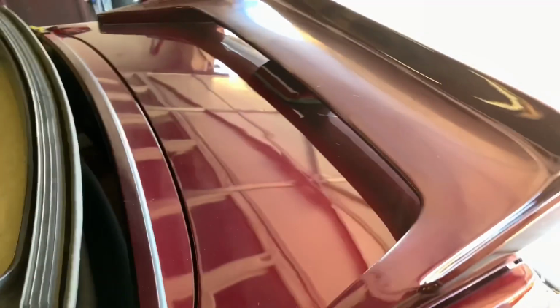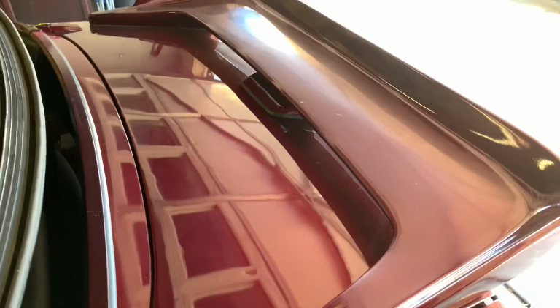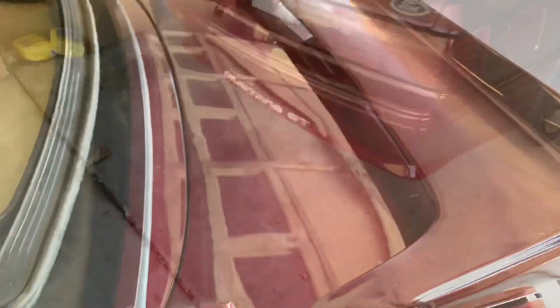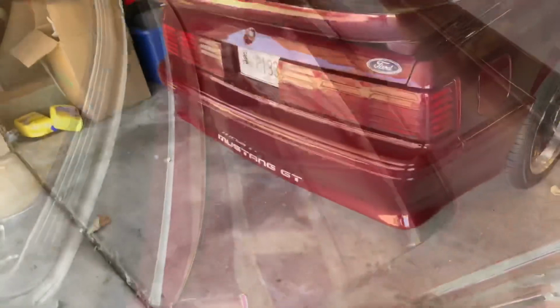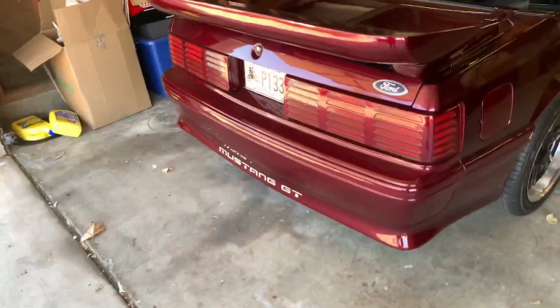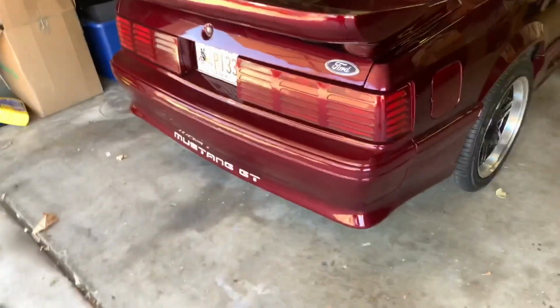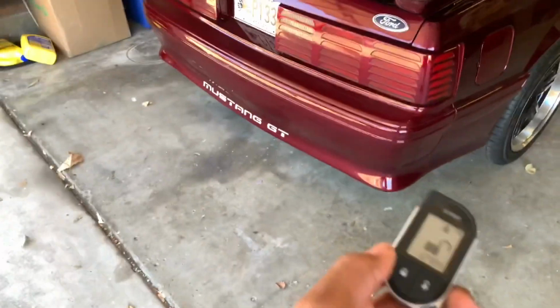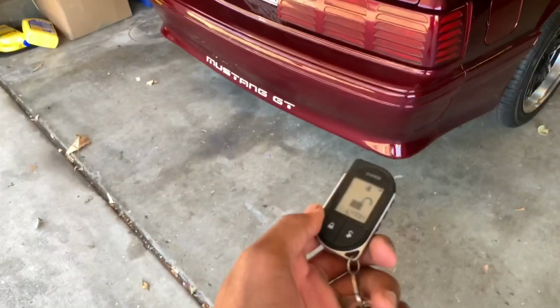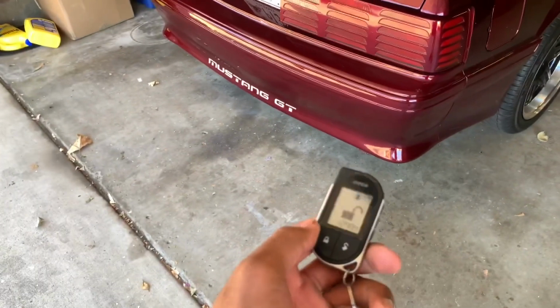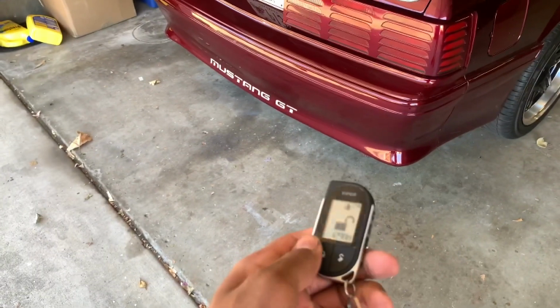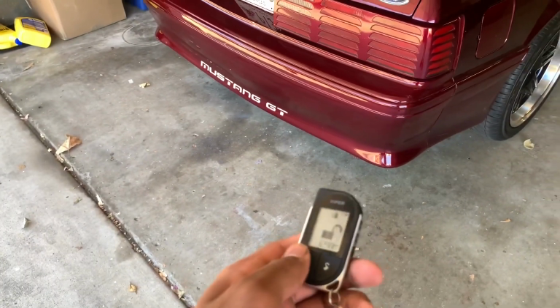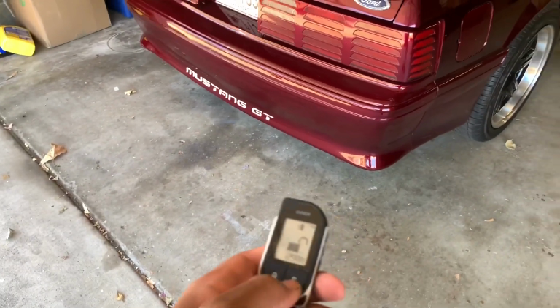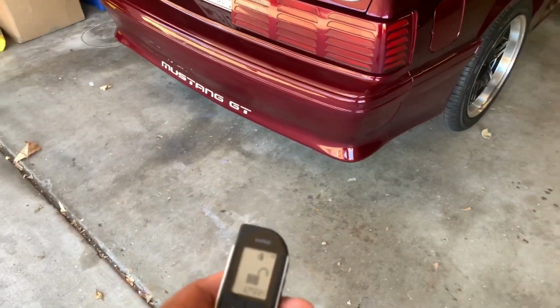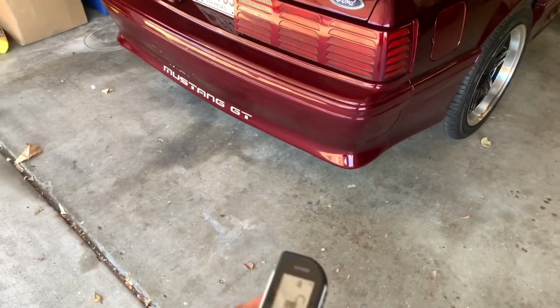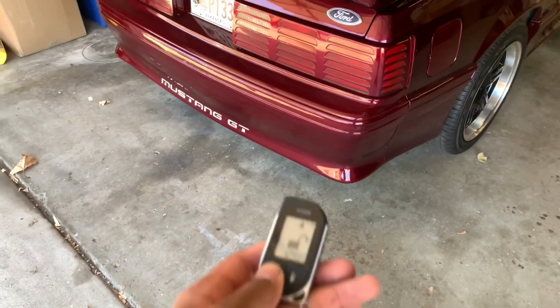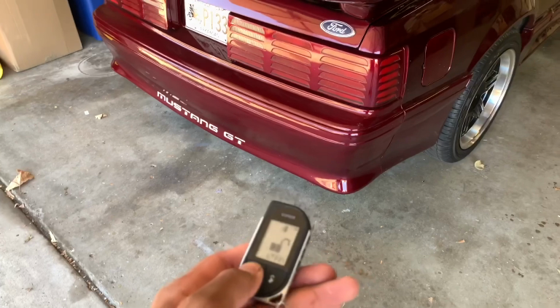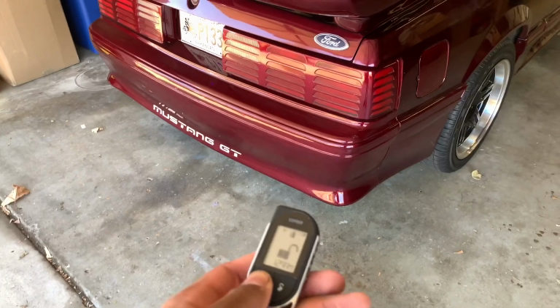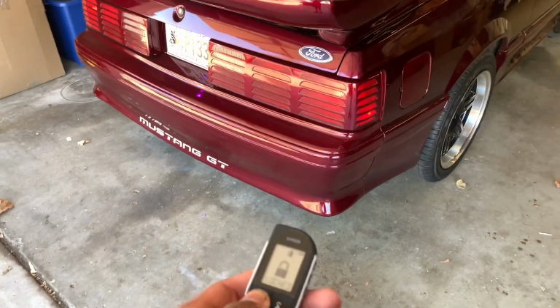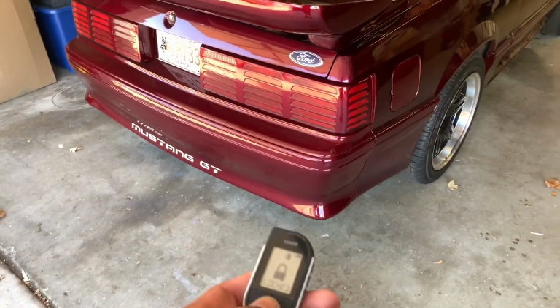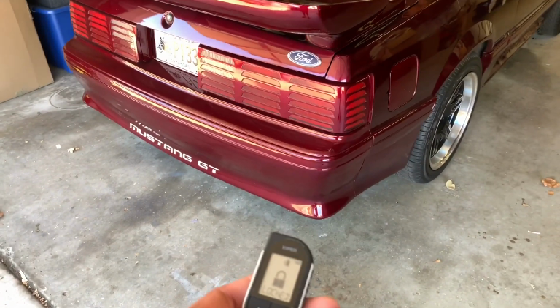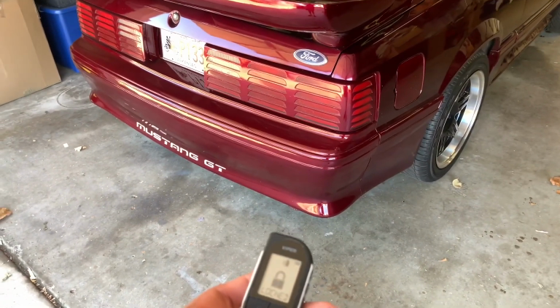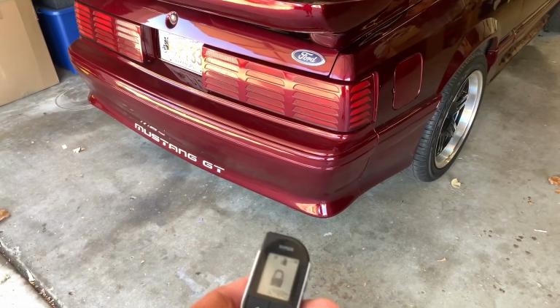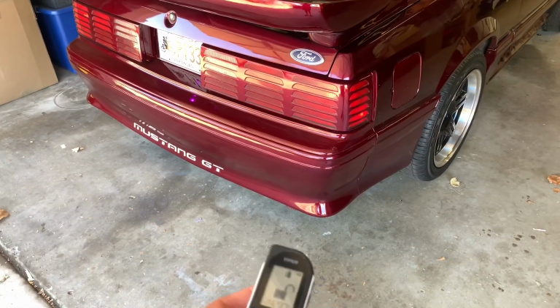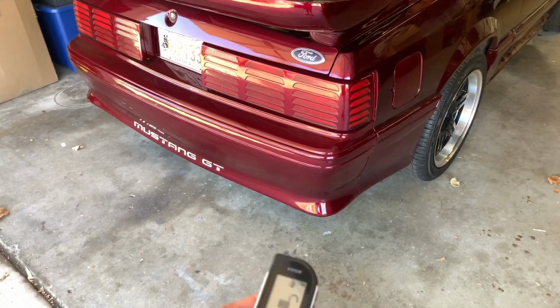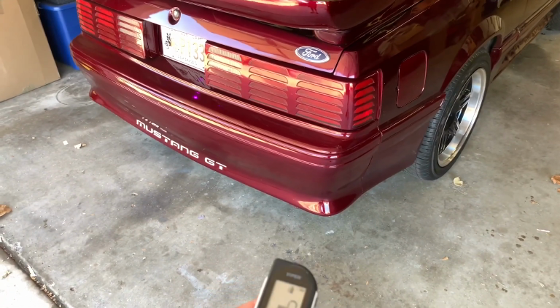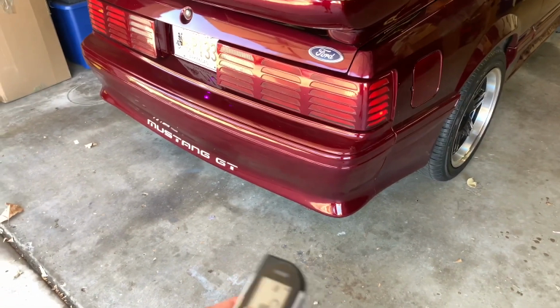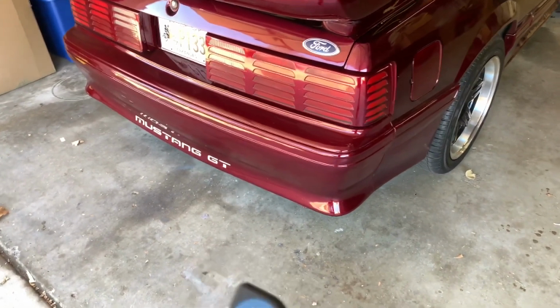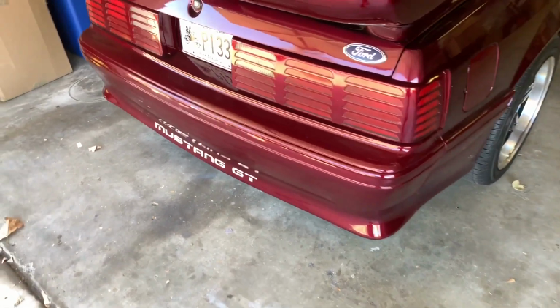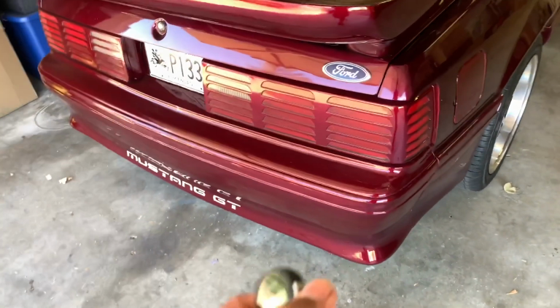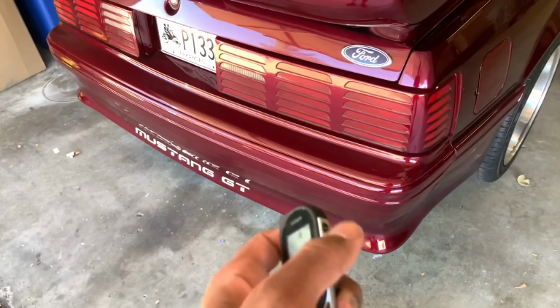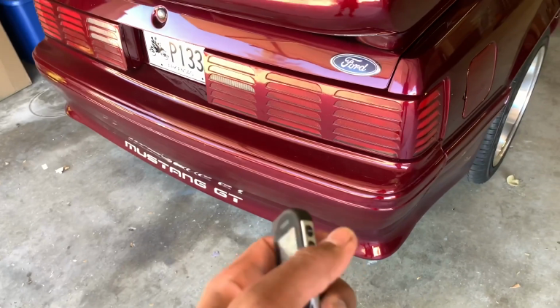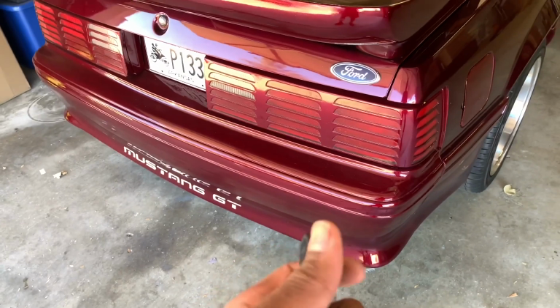I've got a Viper alarm on it with remote lock and unlock, and also an electronic trunk release.